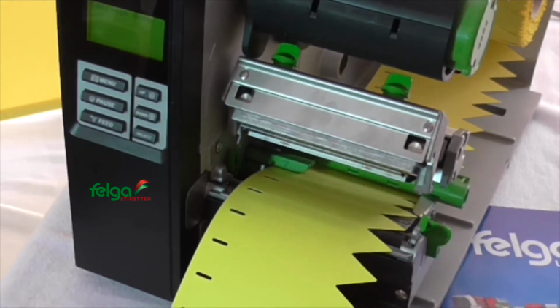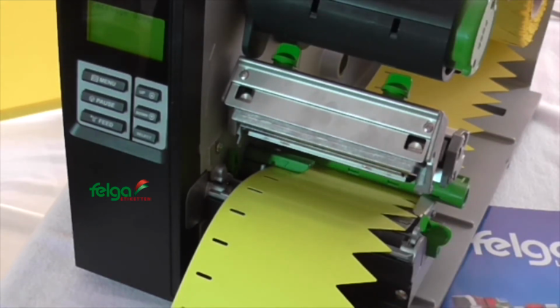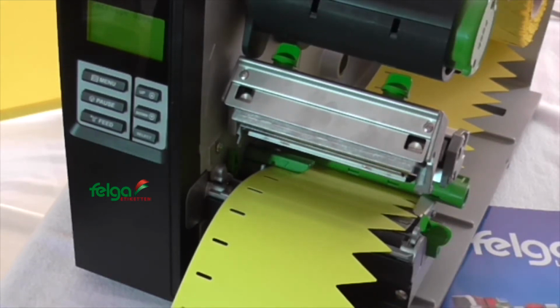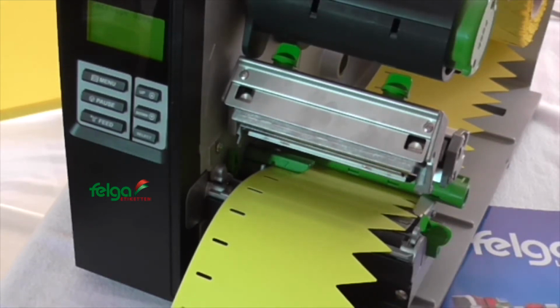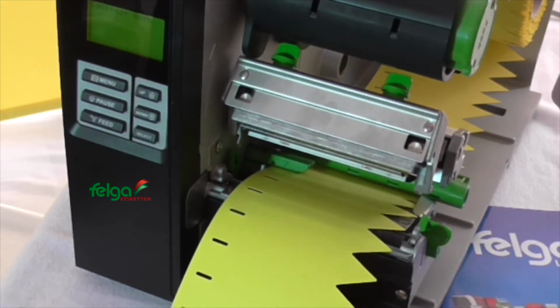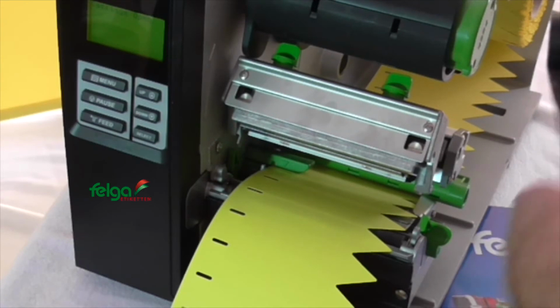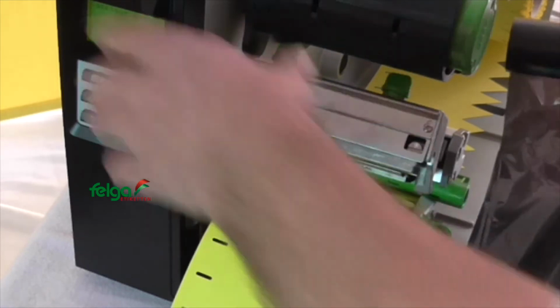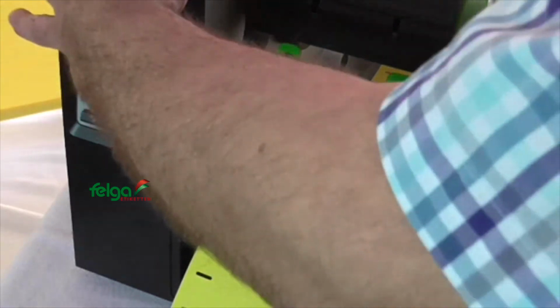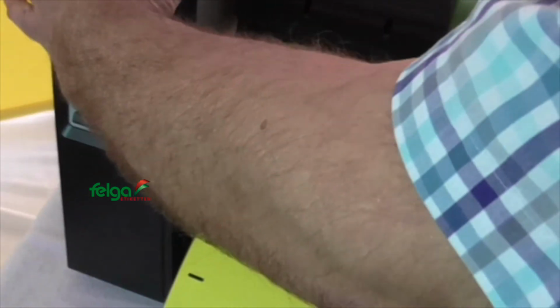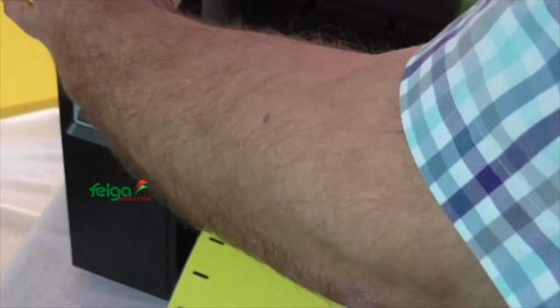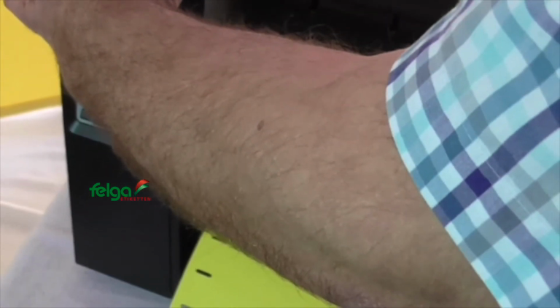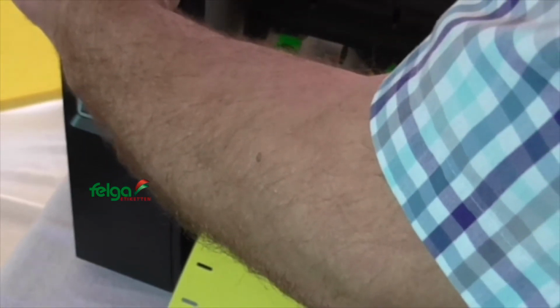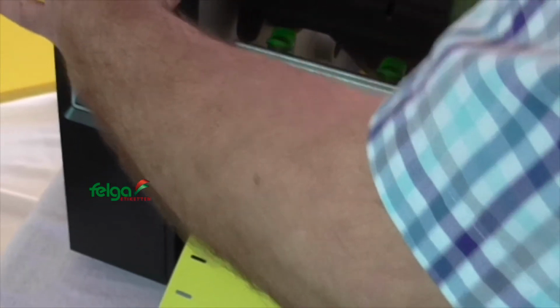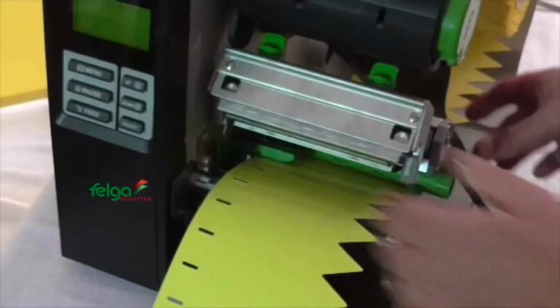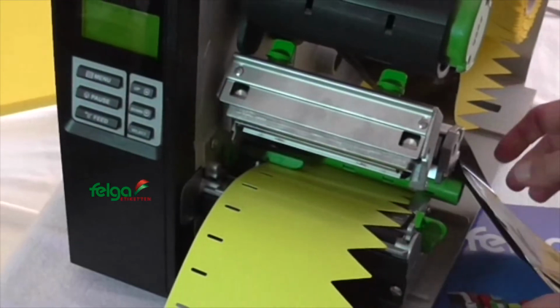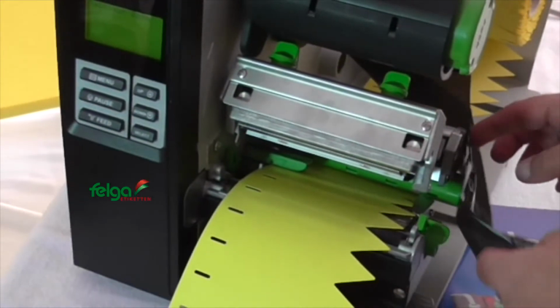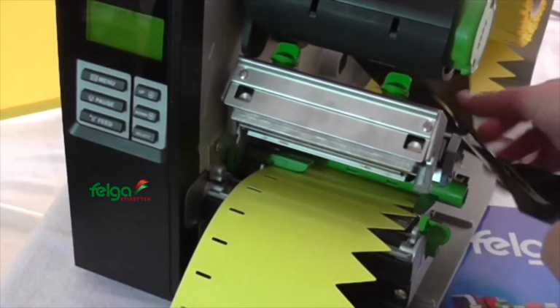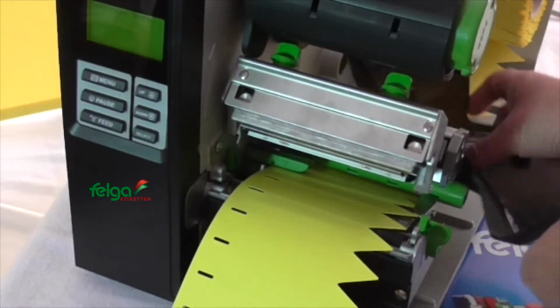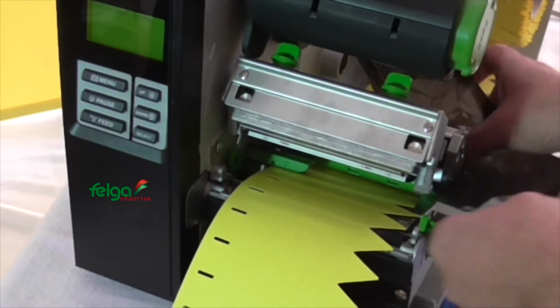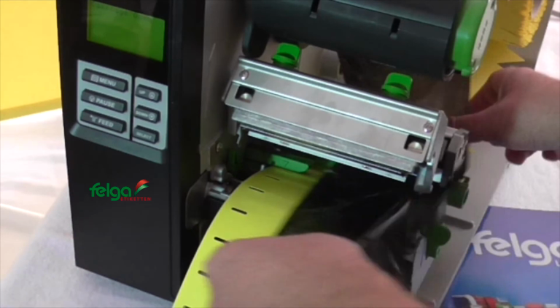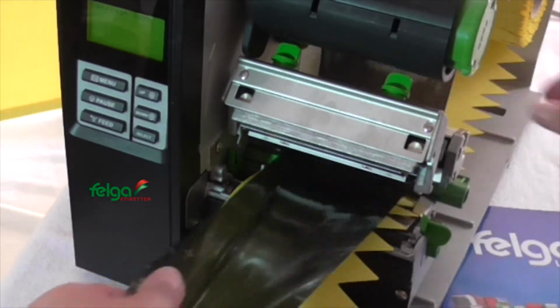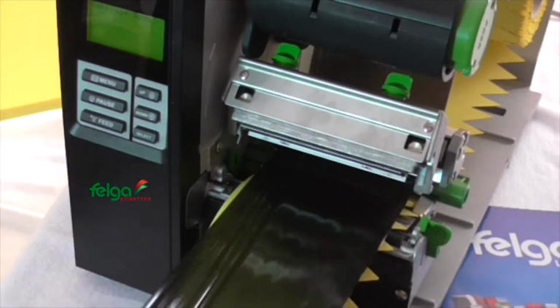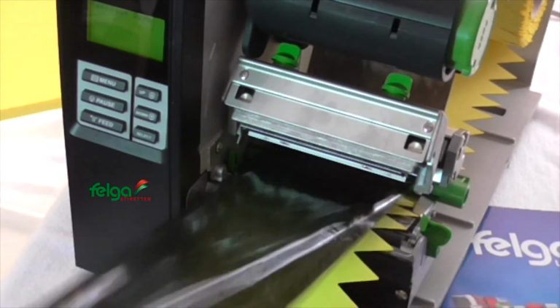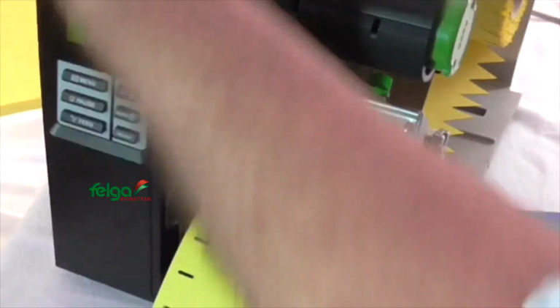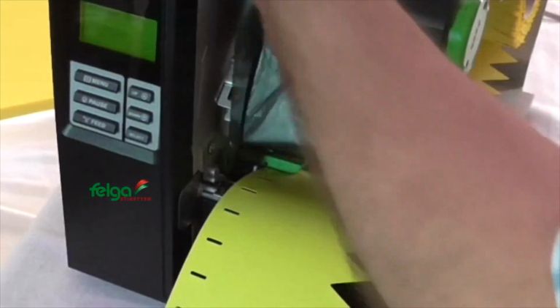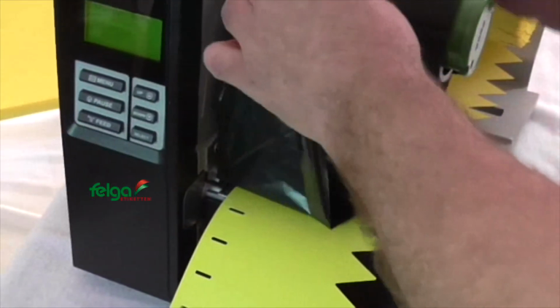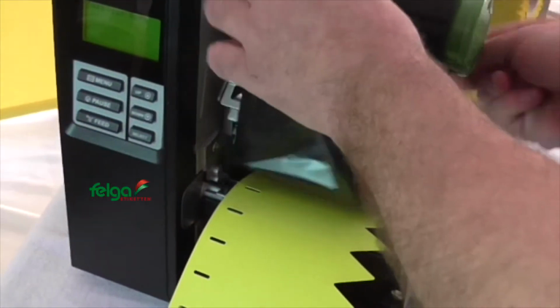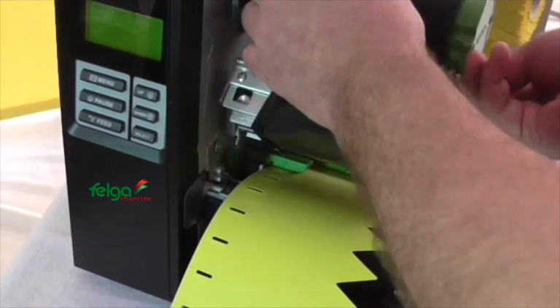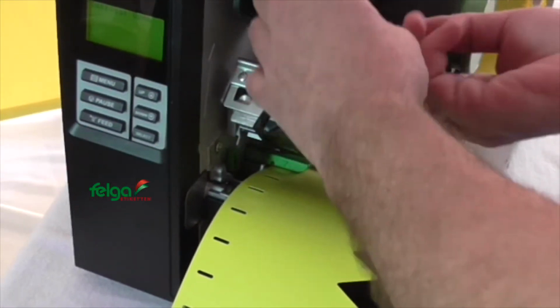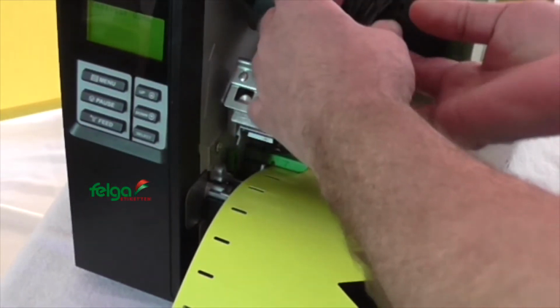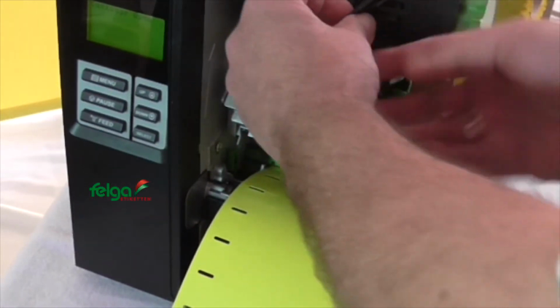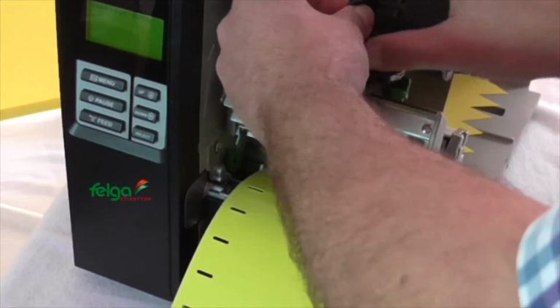Now we can load the thermal transfer ribbon. Push it on the supply spindle, pull it through the mechanism, and attach it to the take-up spindle.